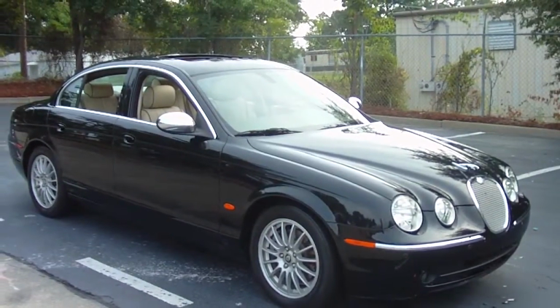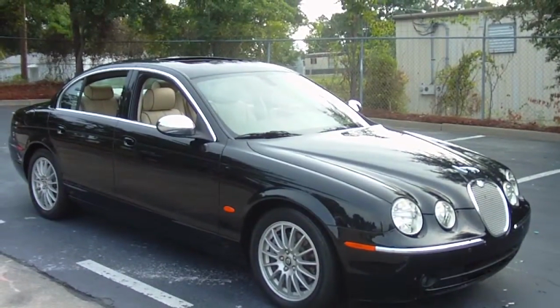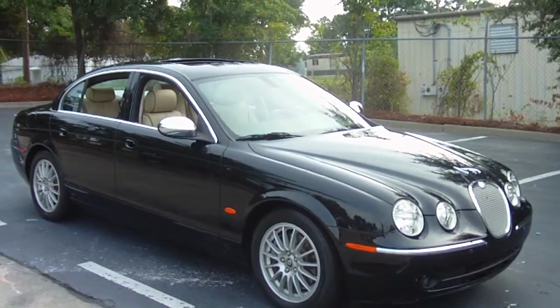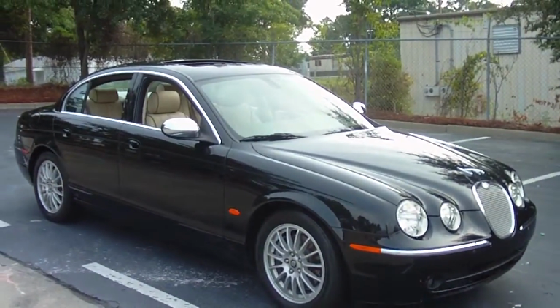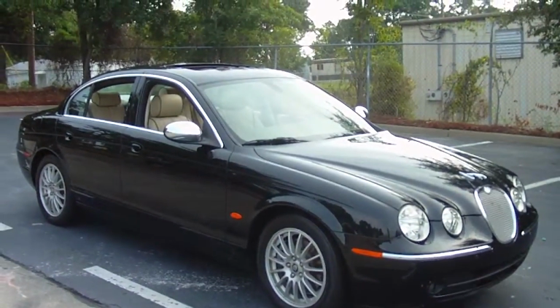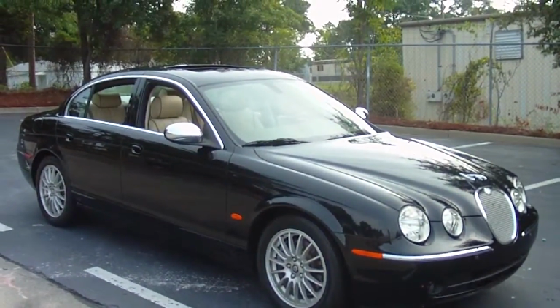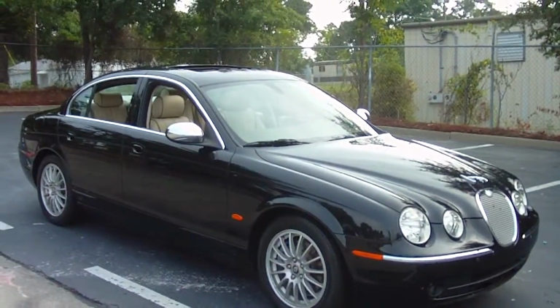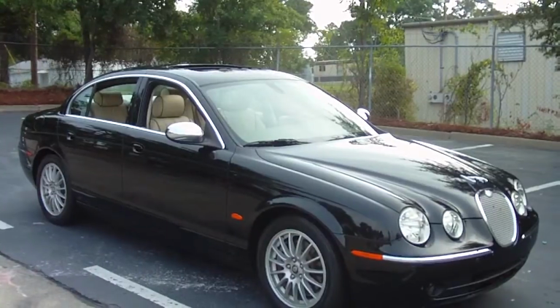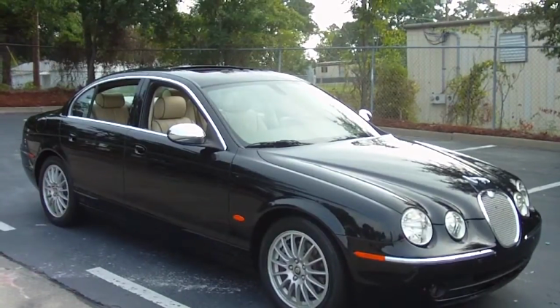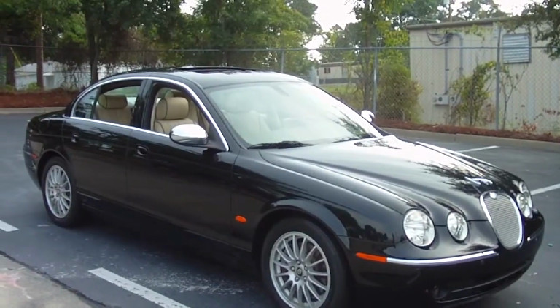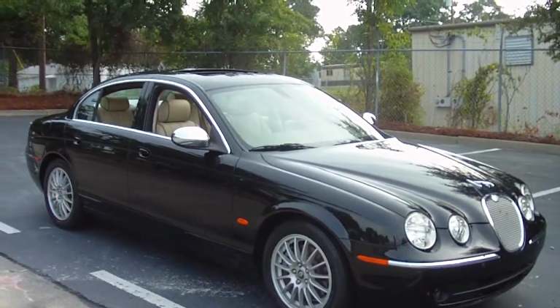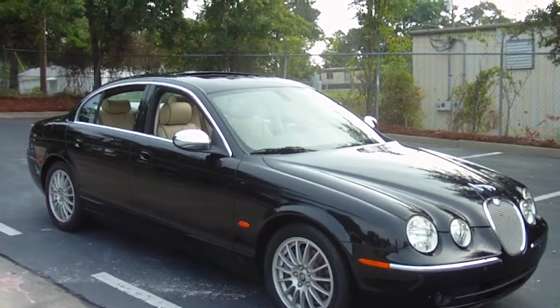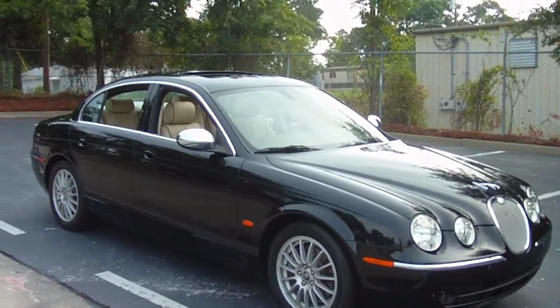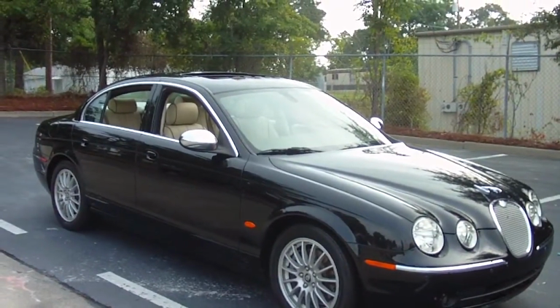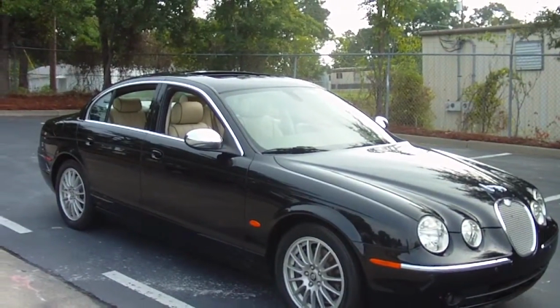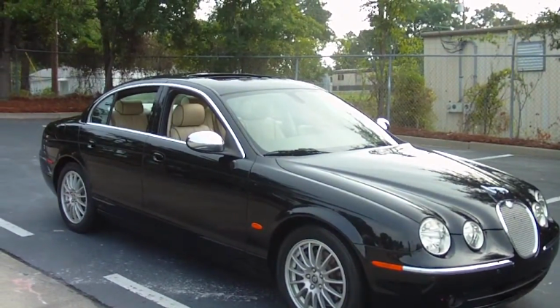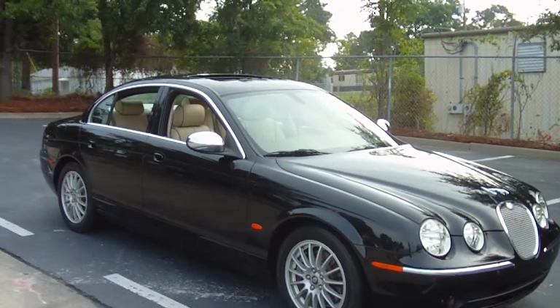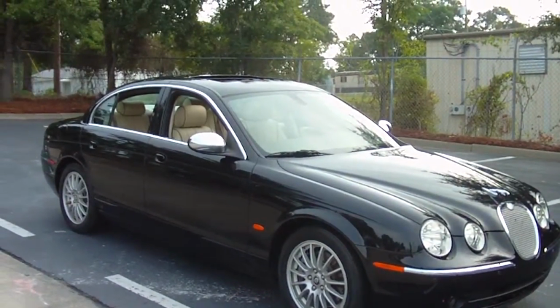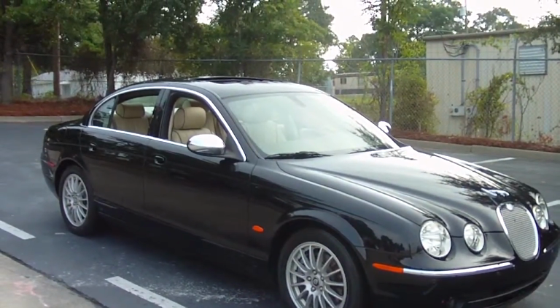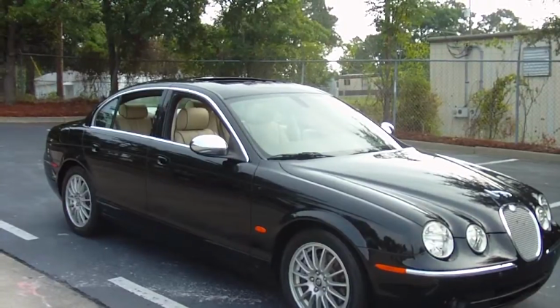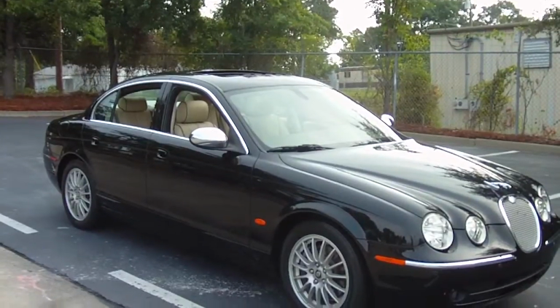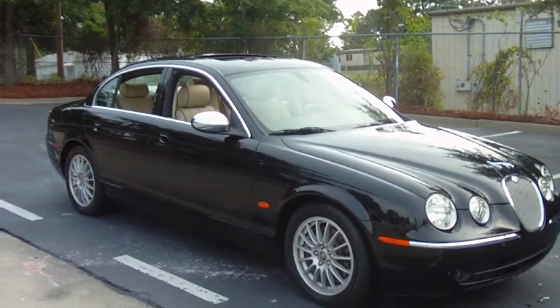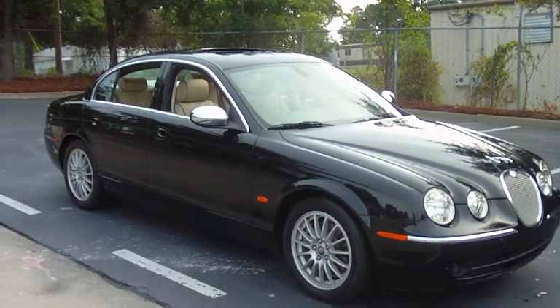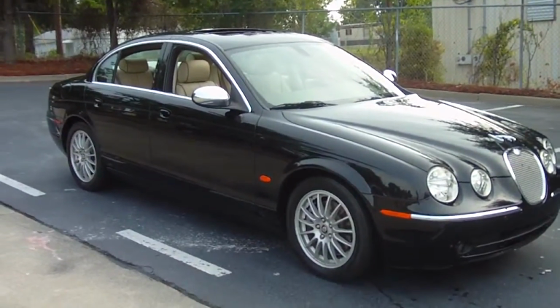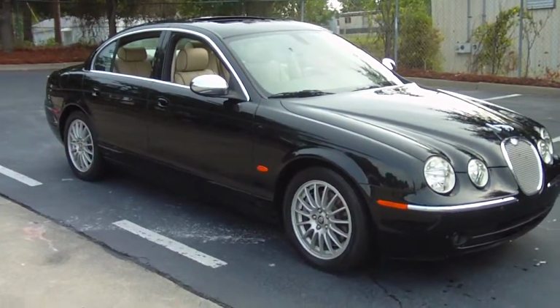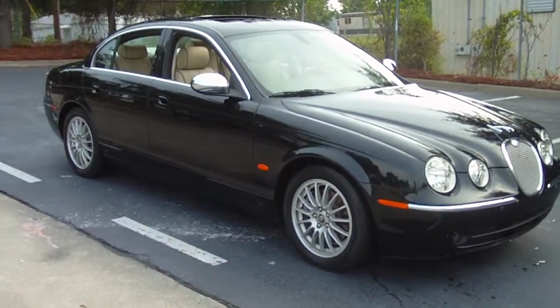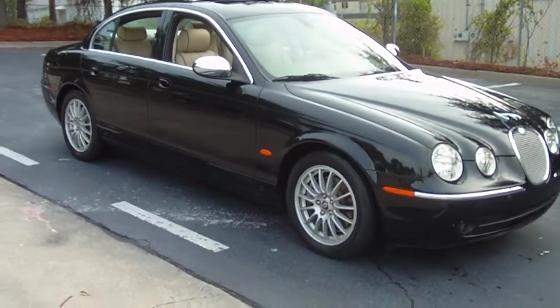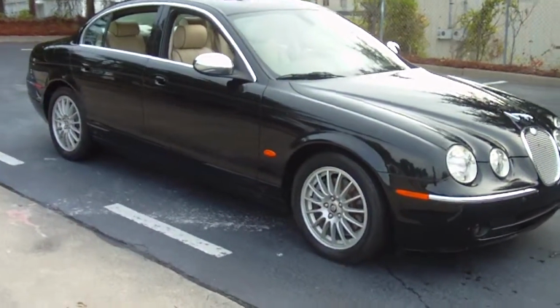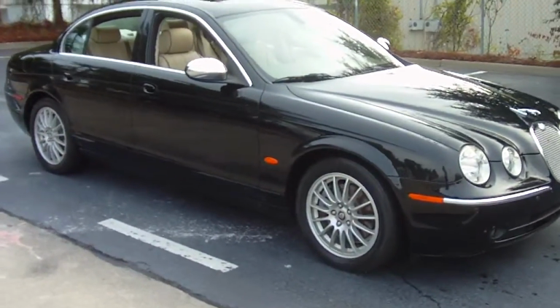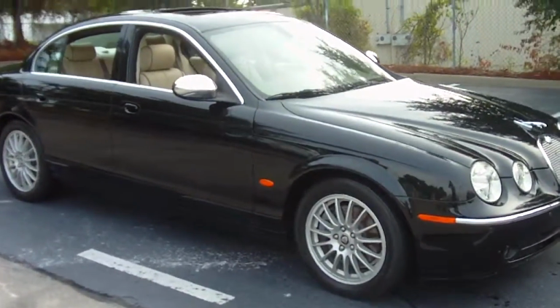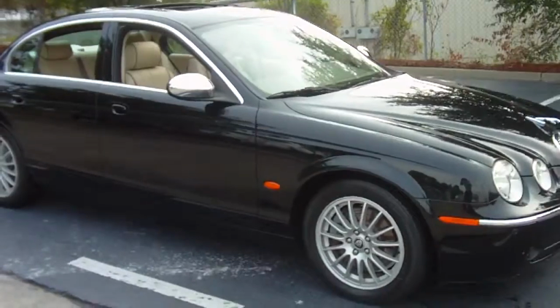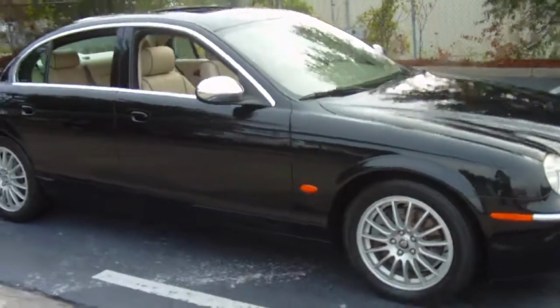2007 Jaguar S-Type. Nighthawk Black Pearl with a parchment leather interior with a brown trim on the leather. Only 38,000 original miles. Yes, ladies and gentlemen, it just doesn't get any better than this.